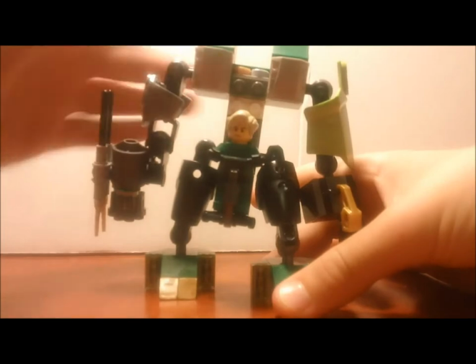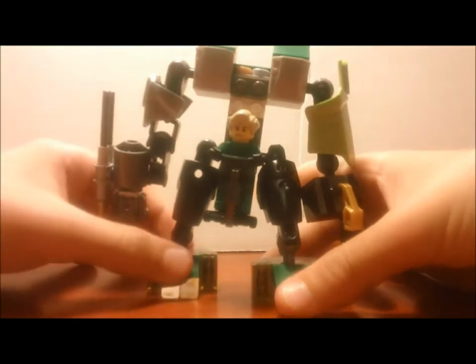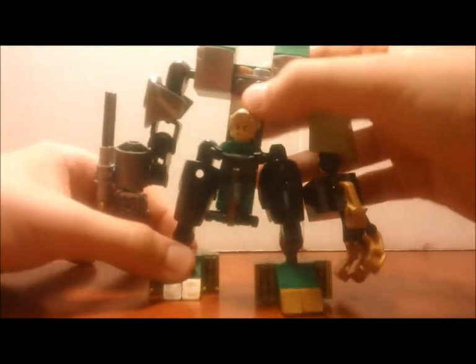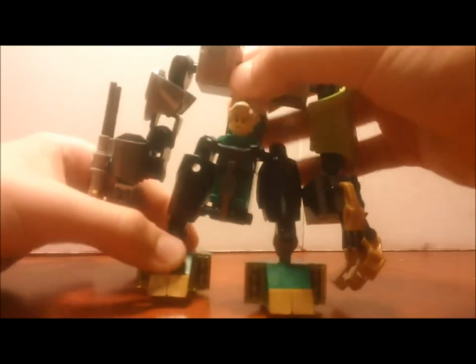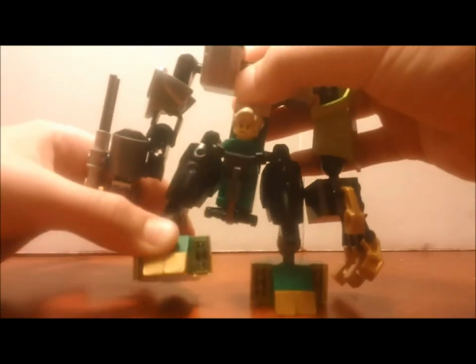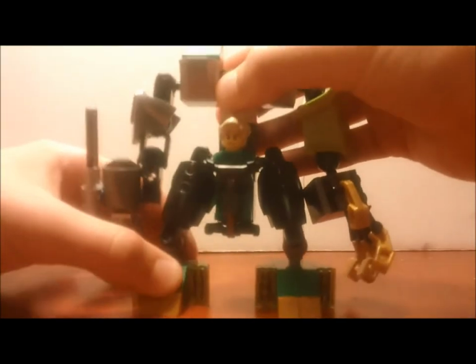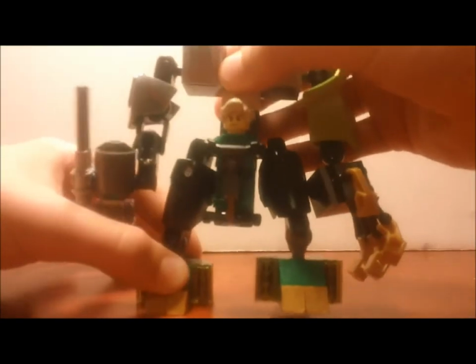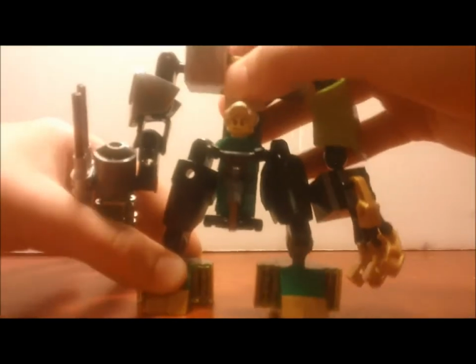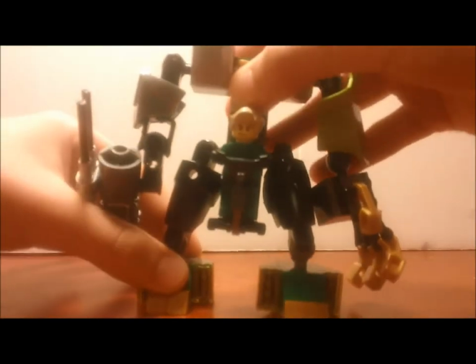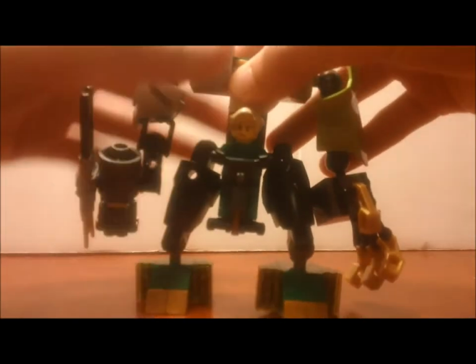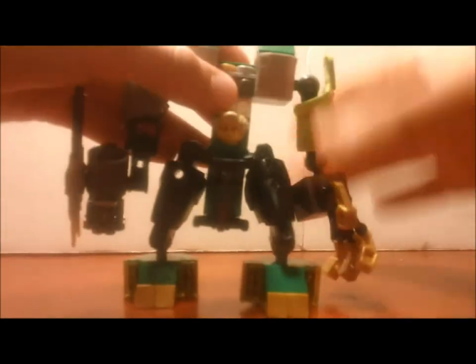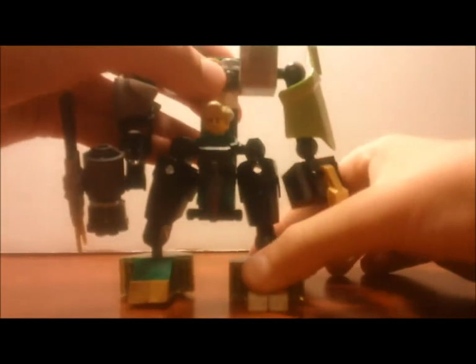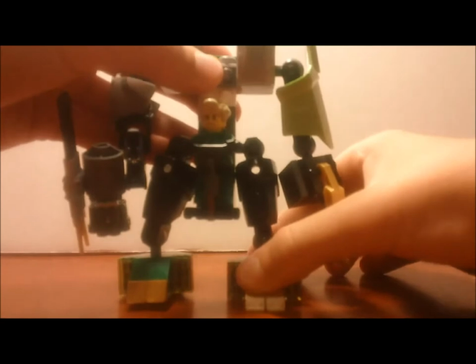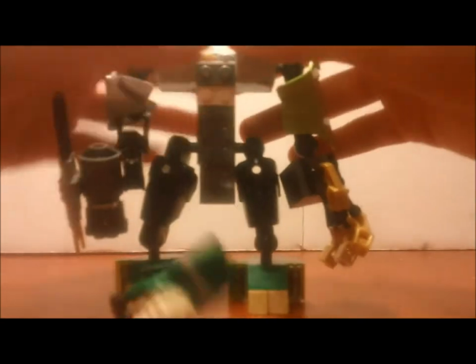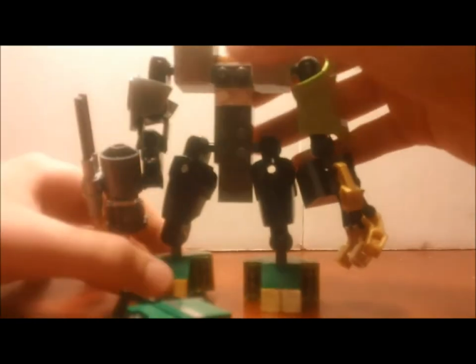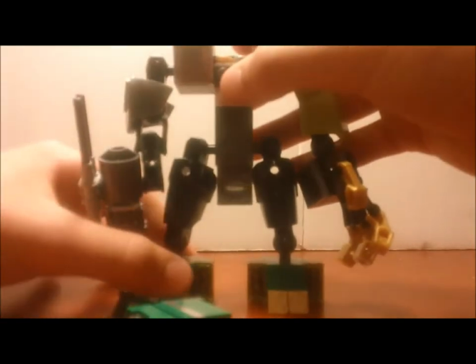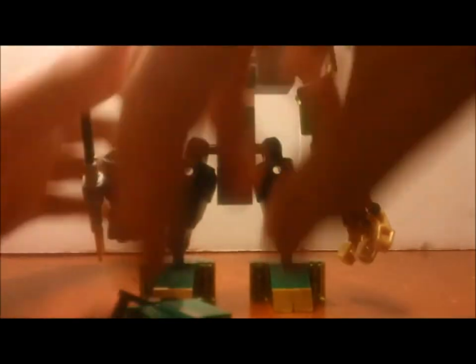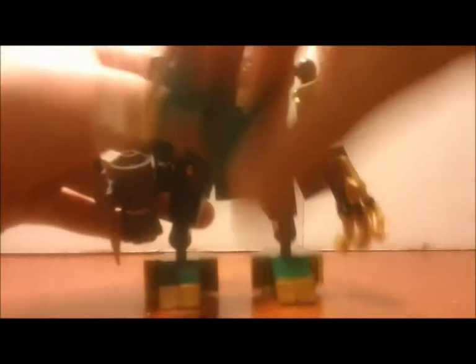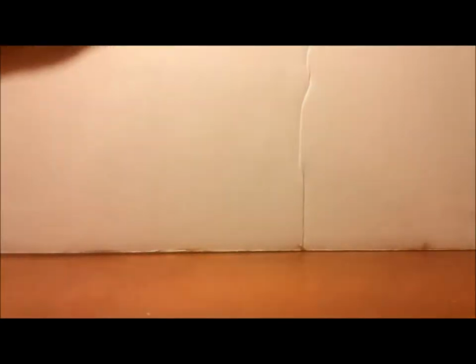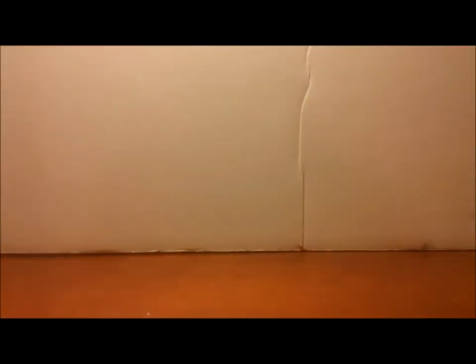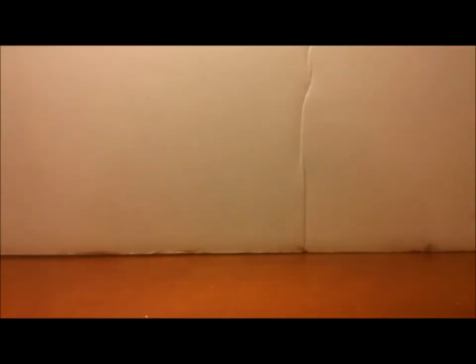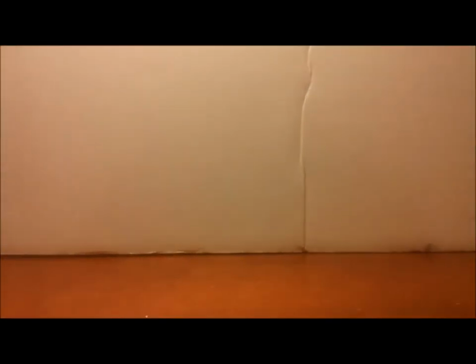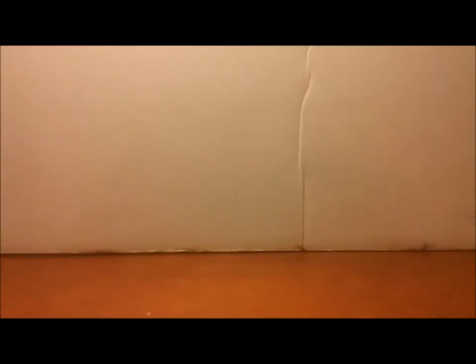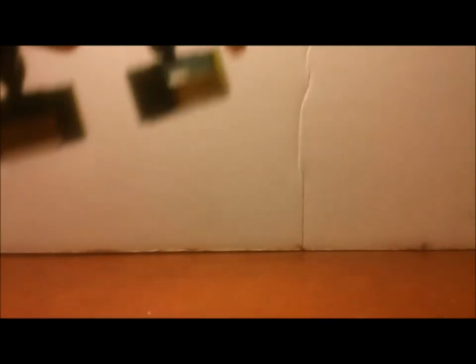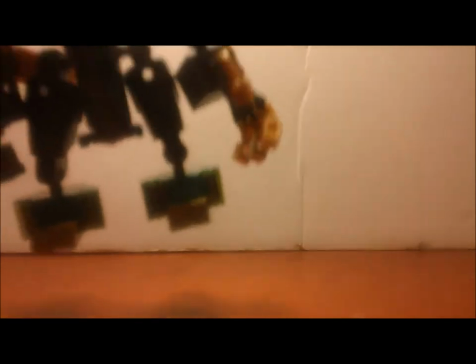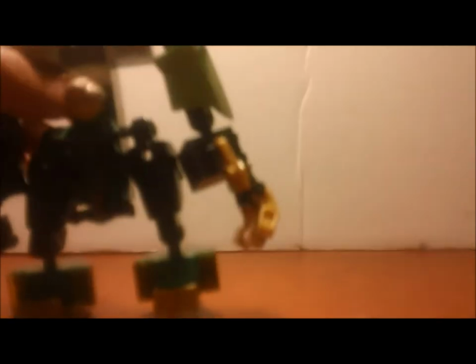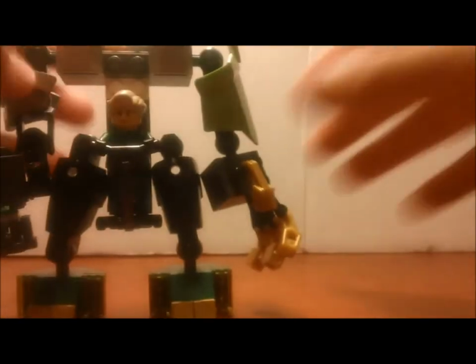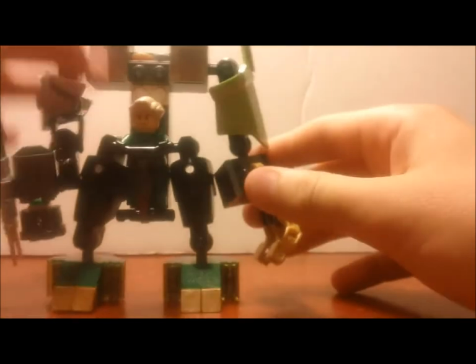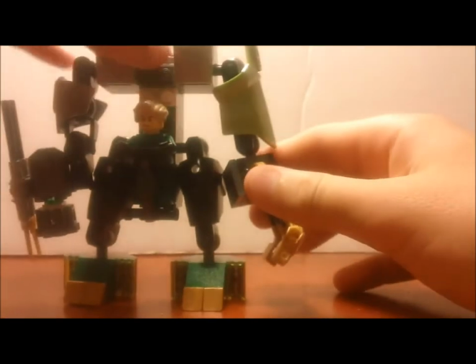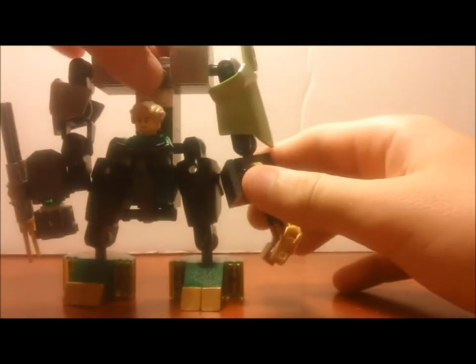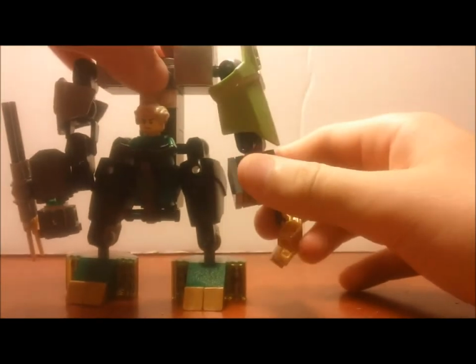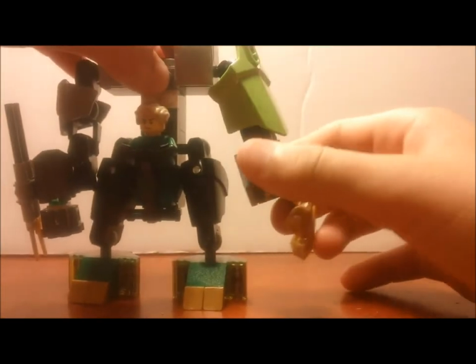He's built like this with Hero Factory parts and ball and socket joints, bricks, pieces, whatever. That falls off a lot and it gets really annoying, so I have to keep putting it back on.